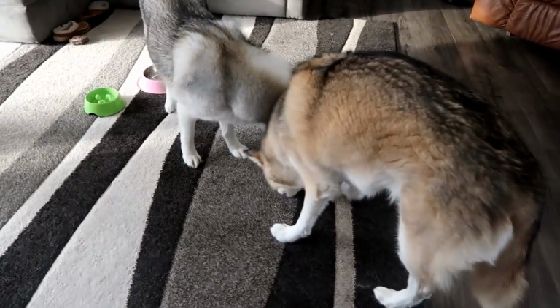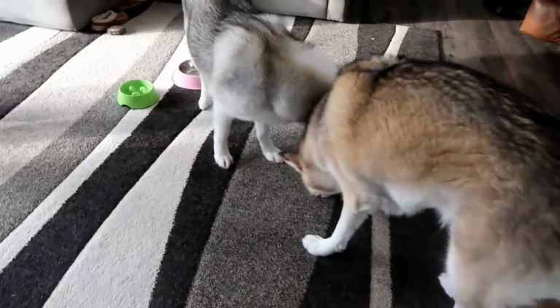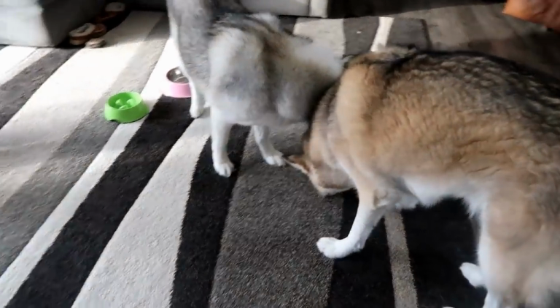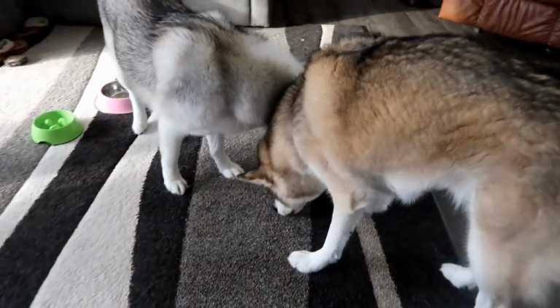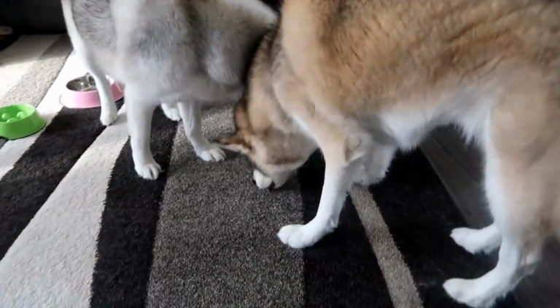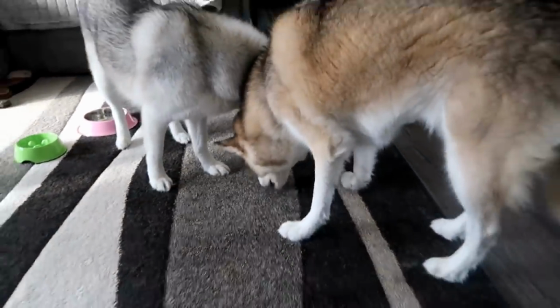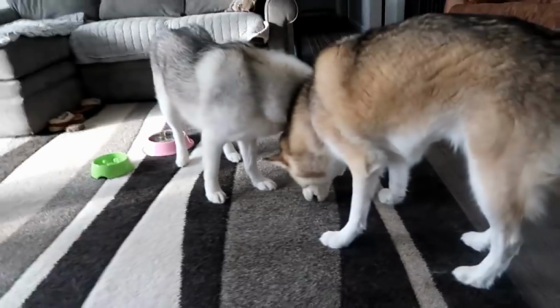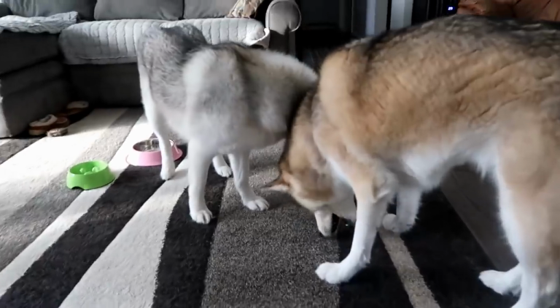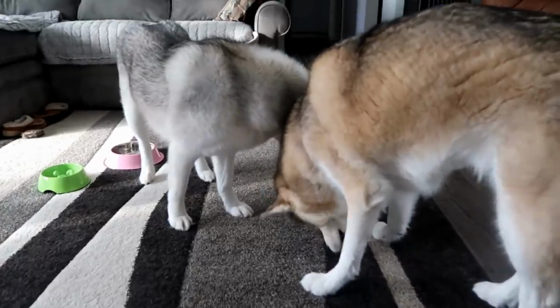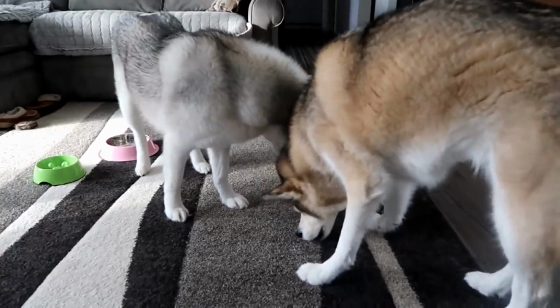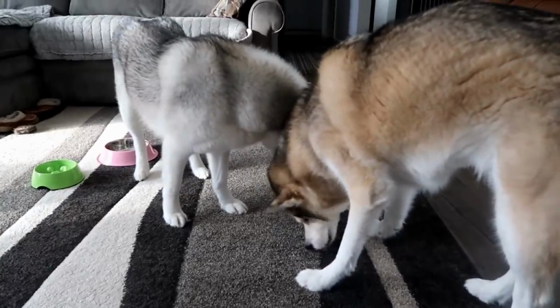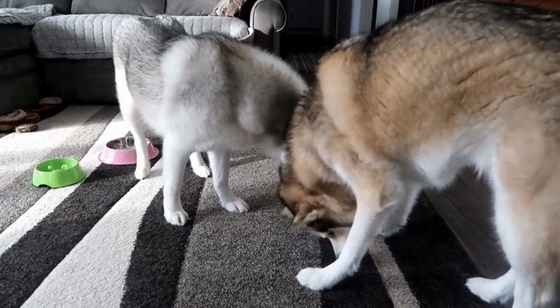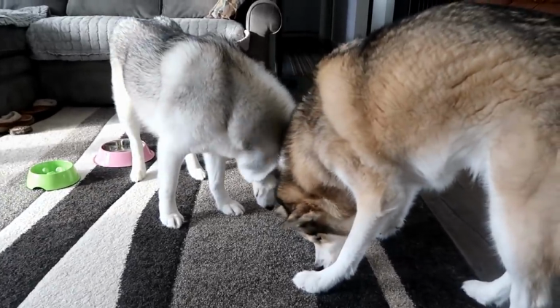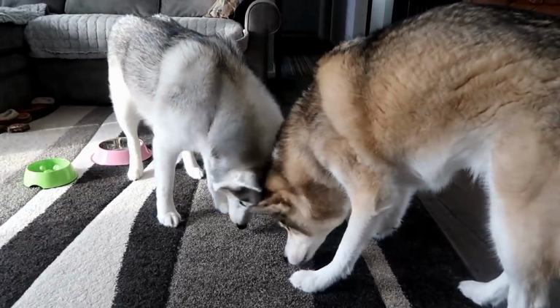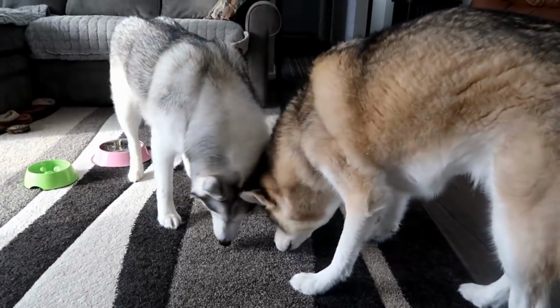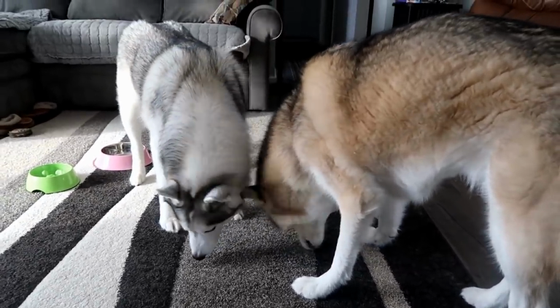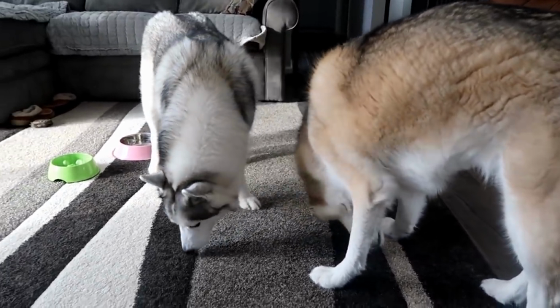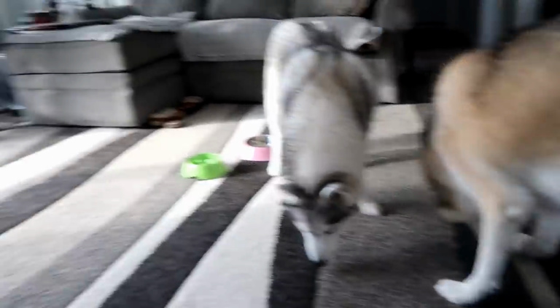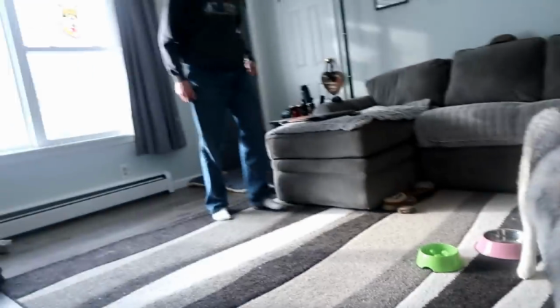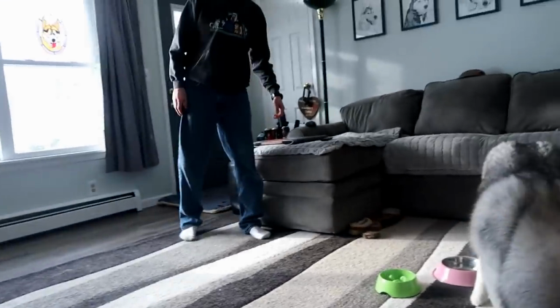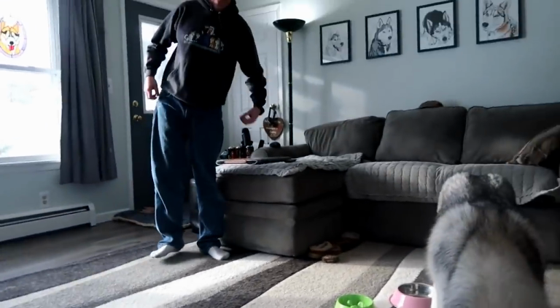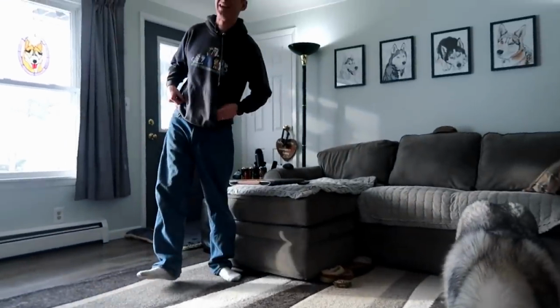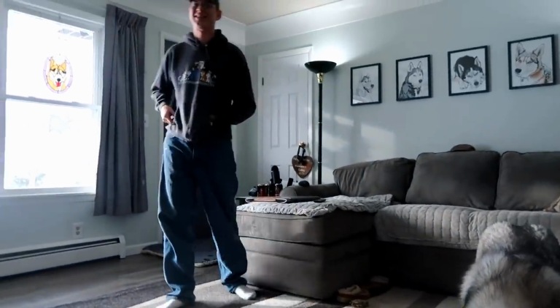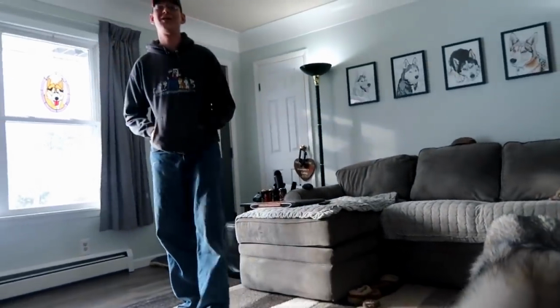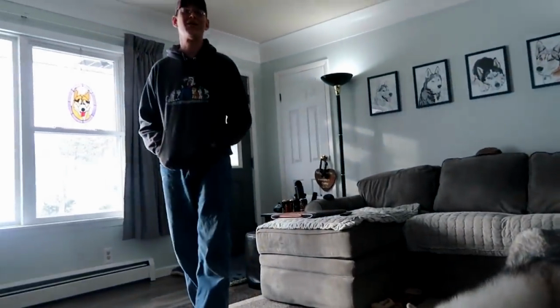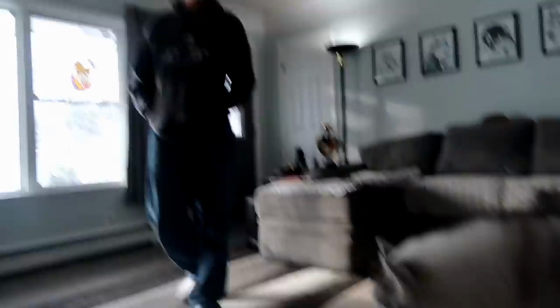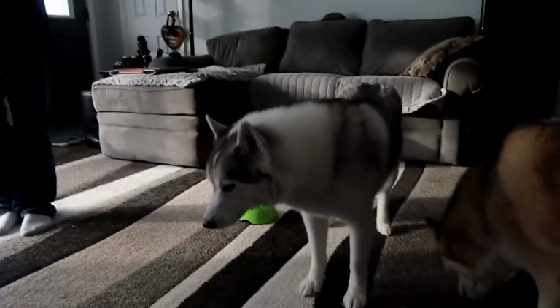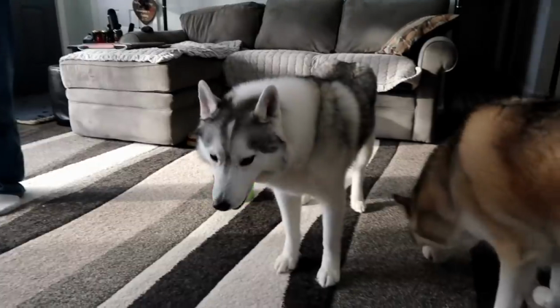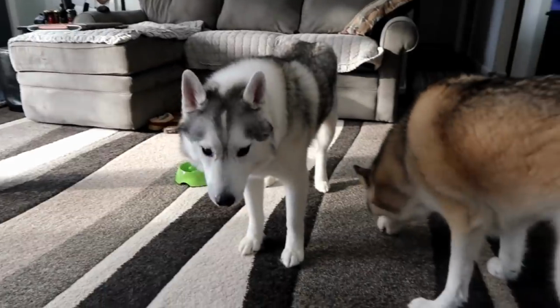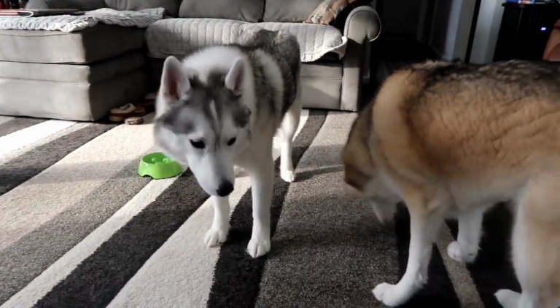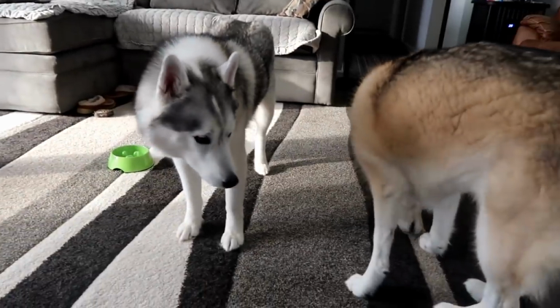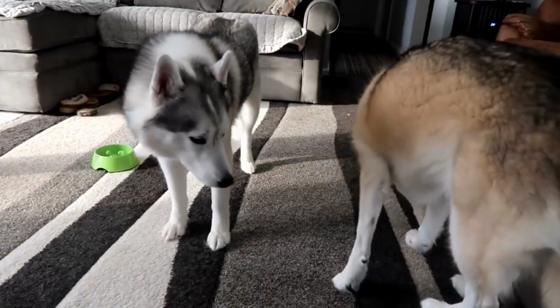We did the little ASMR dogs eating punchki video. I will put a link to it up above so you guys can go check it out. It was pretty funny. Did you watch it yet? I did not yet. You're gonna have to watch it. It's pretty funny!